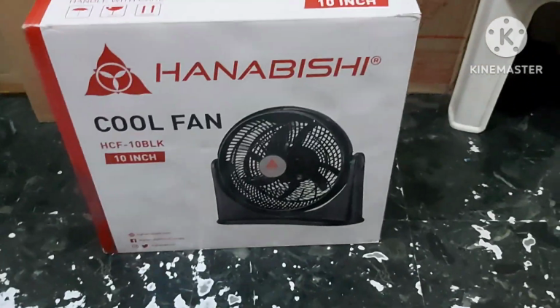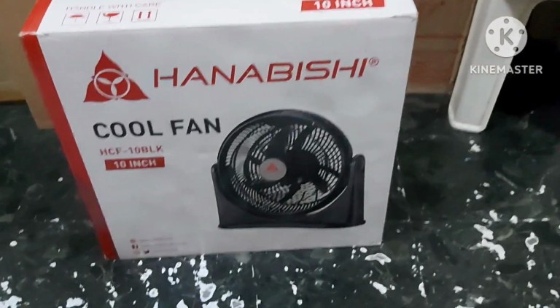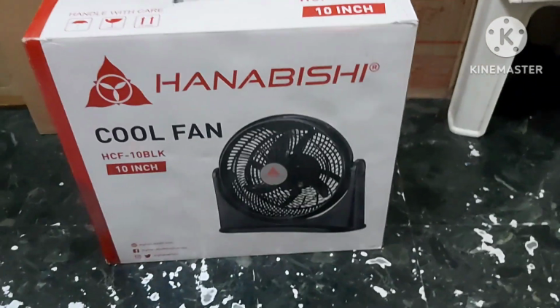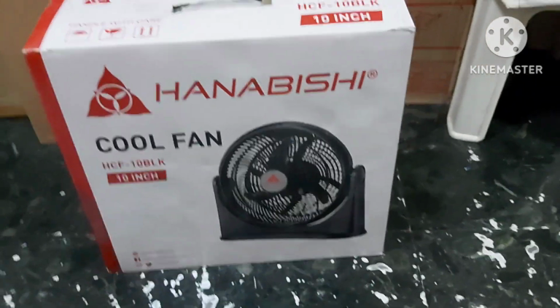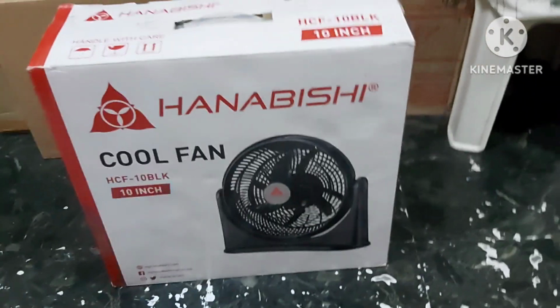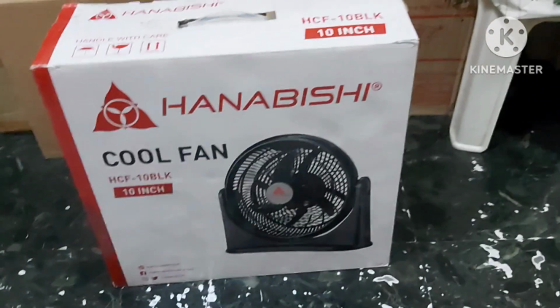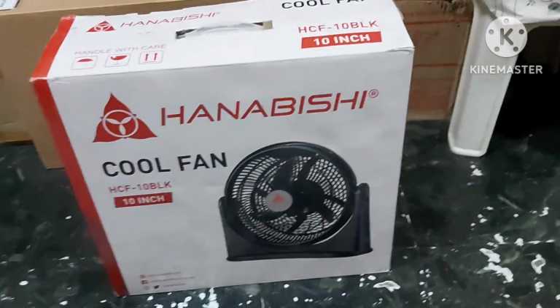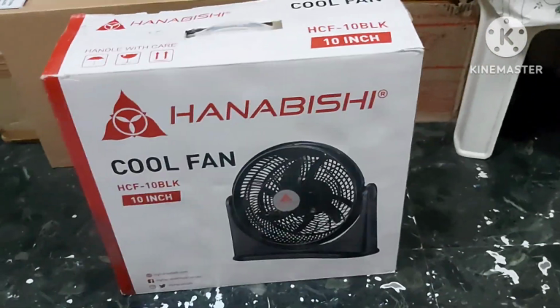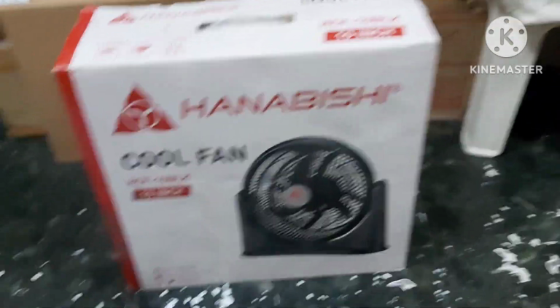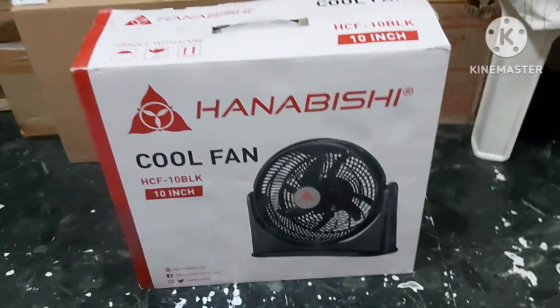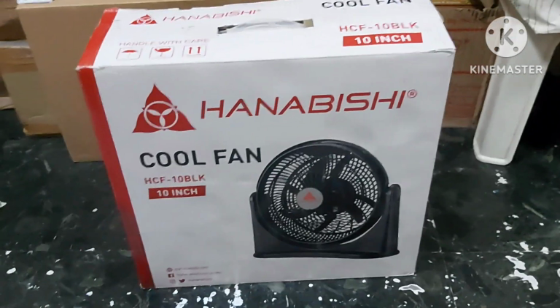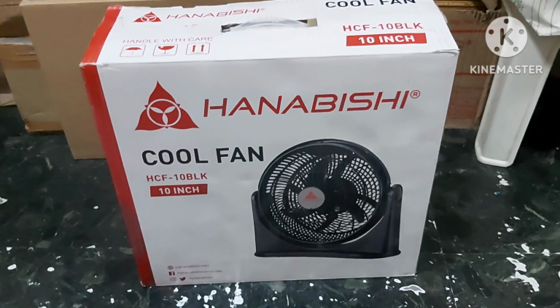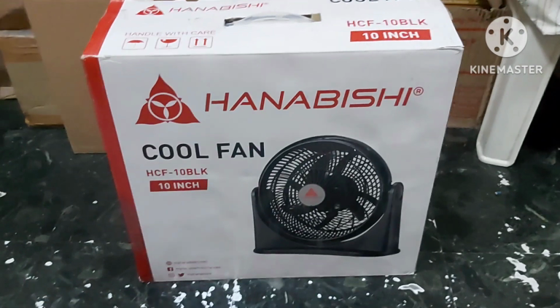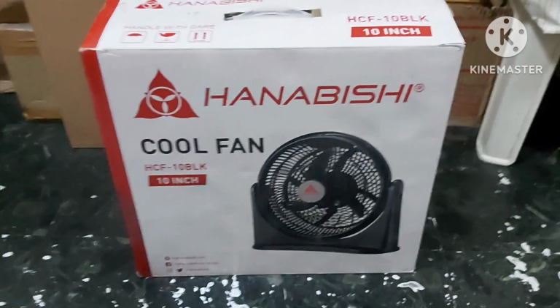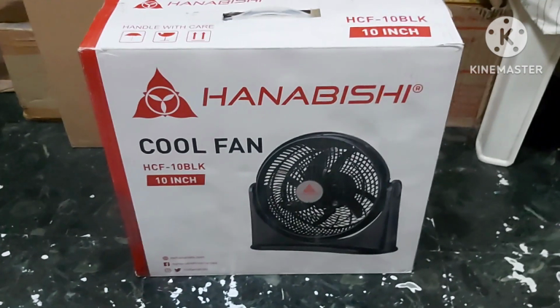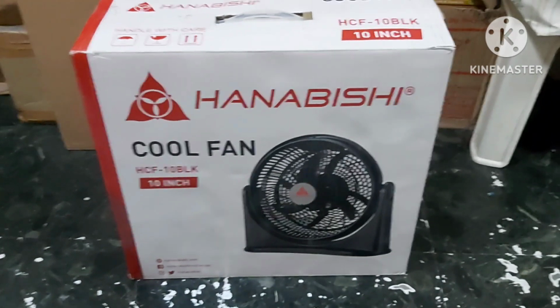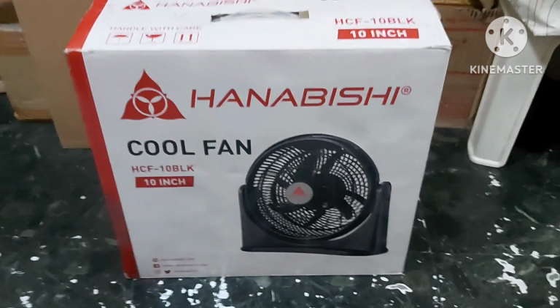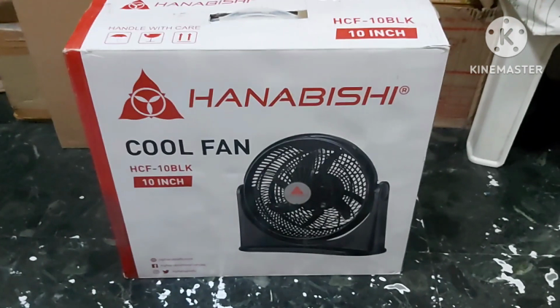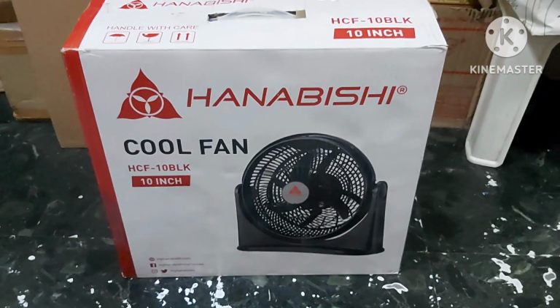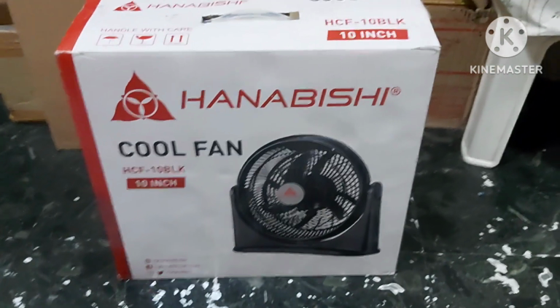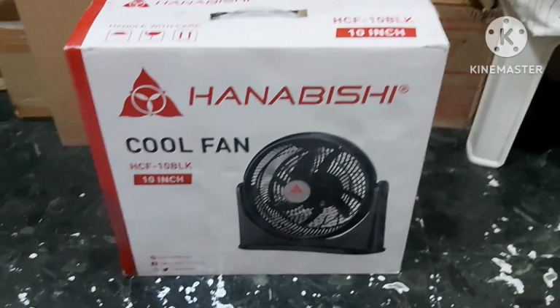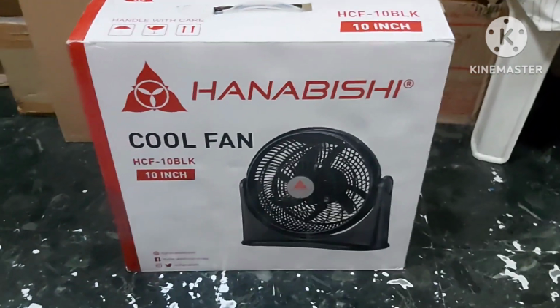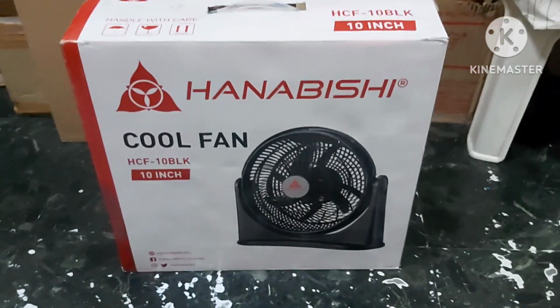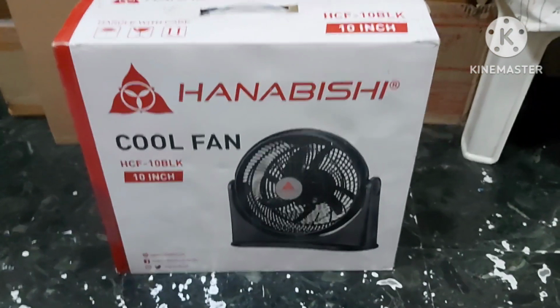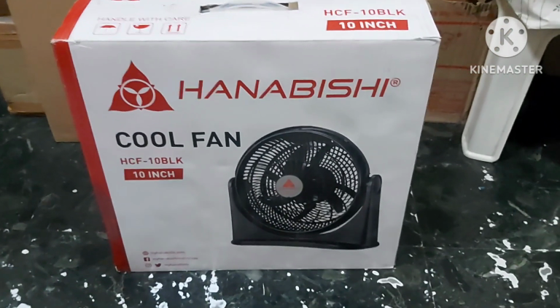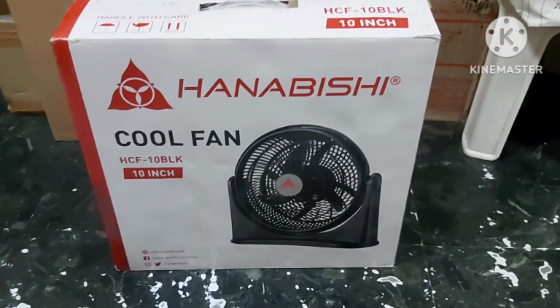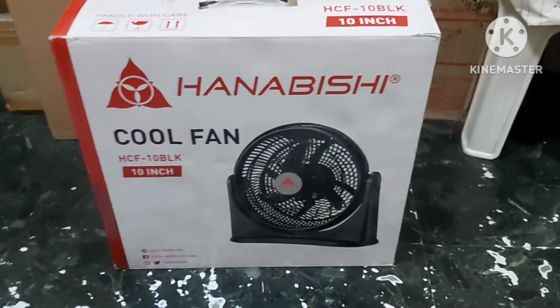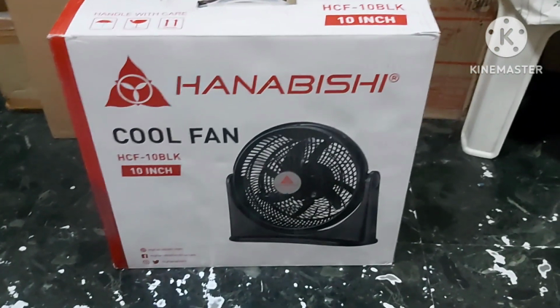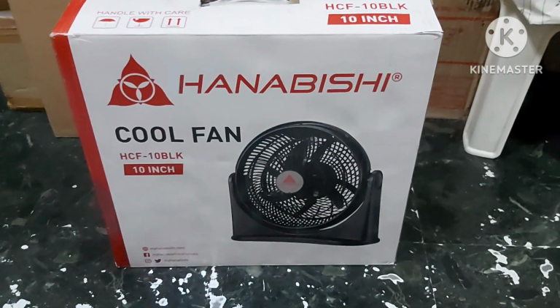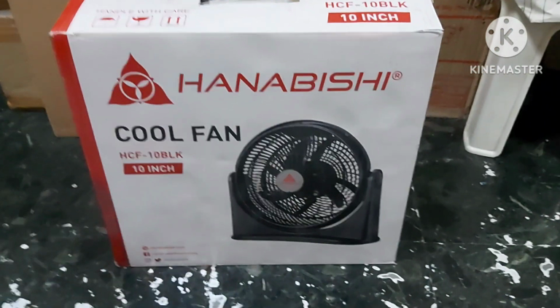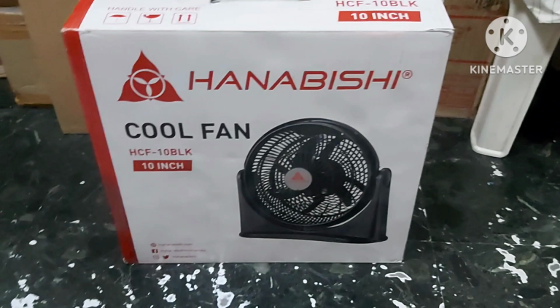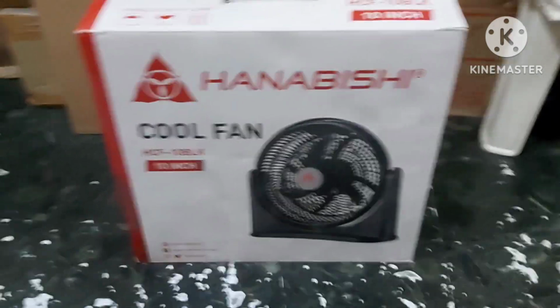Hello, and today, this is the Hanabishi HCF10BLK 10-inch fan.